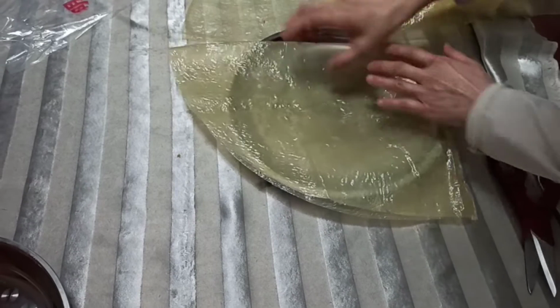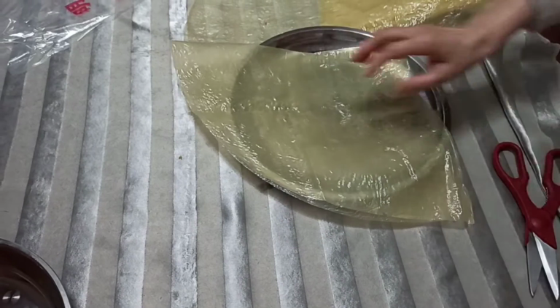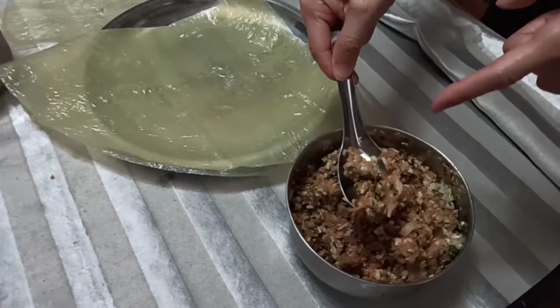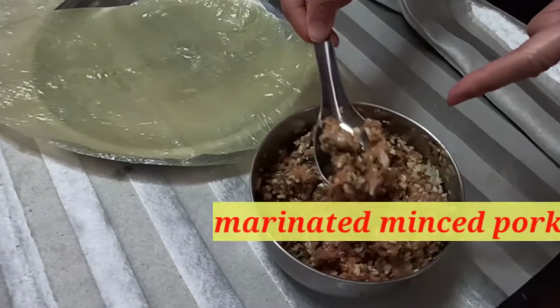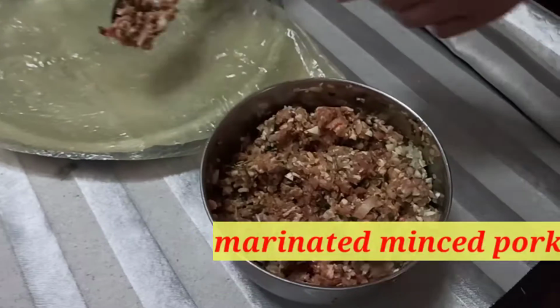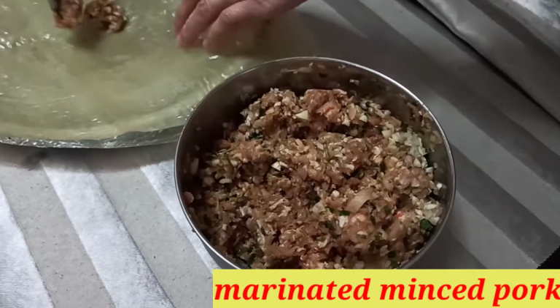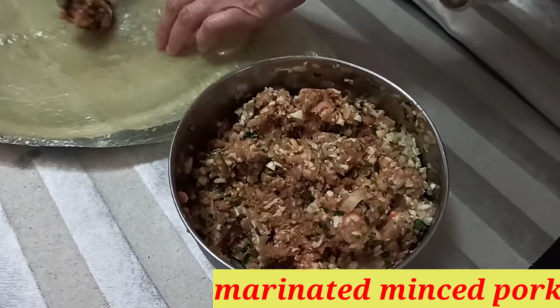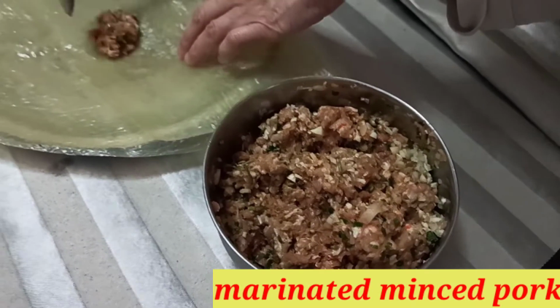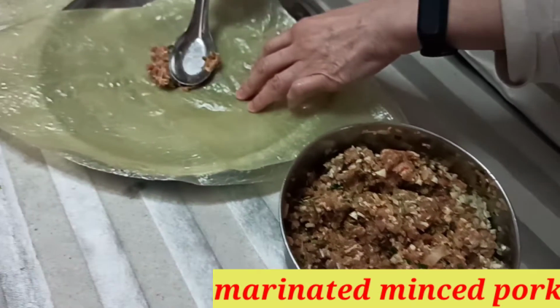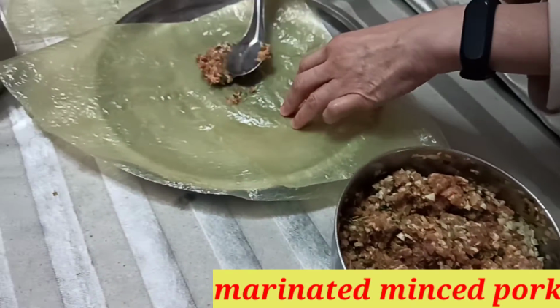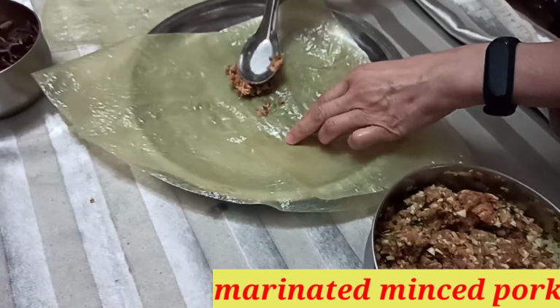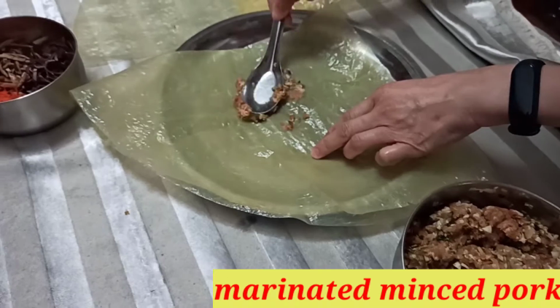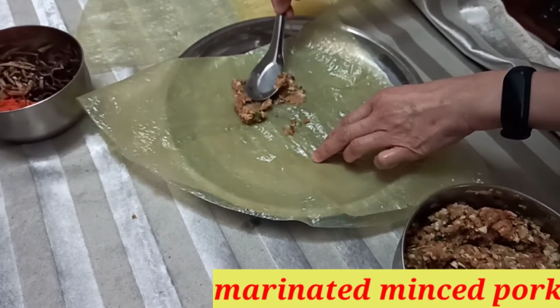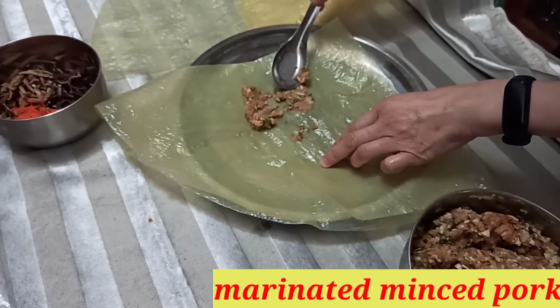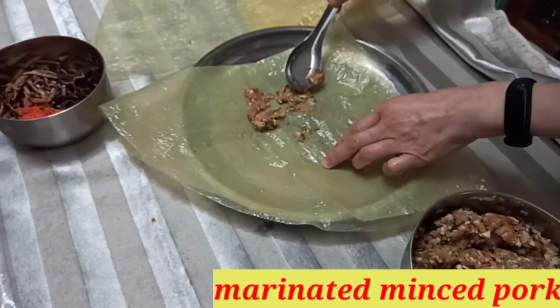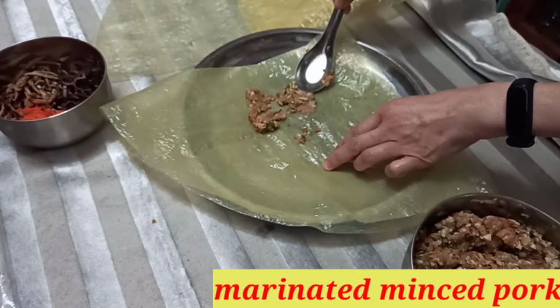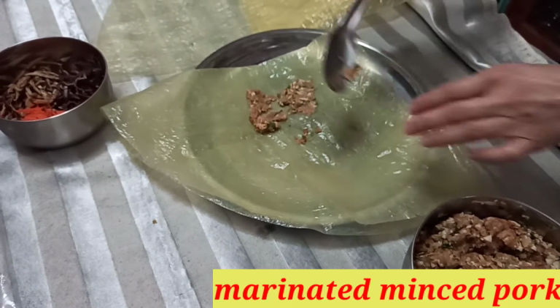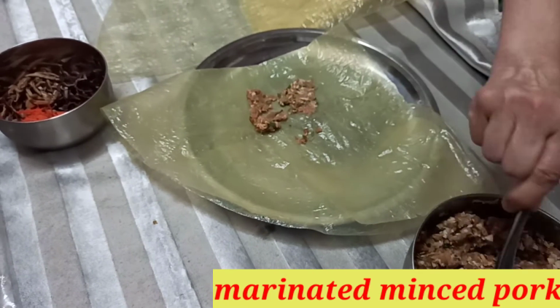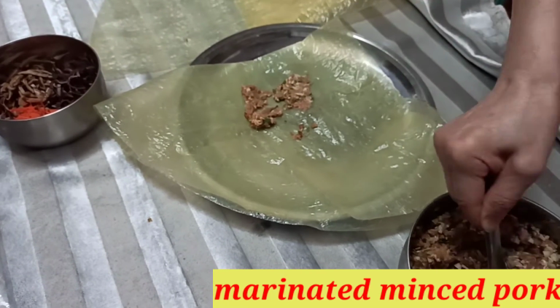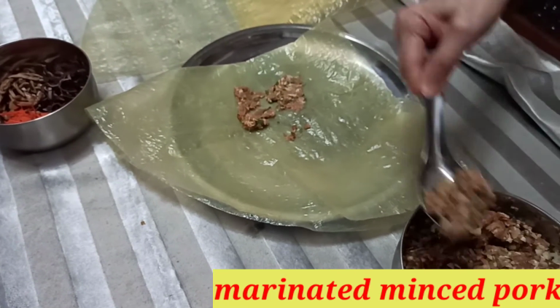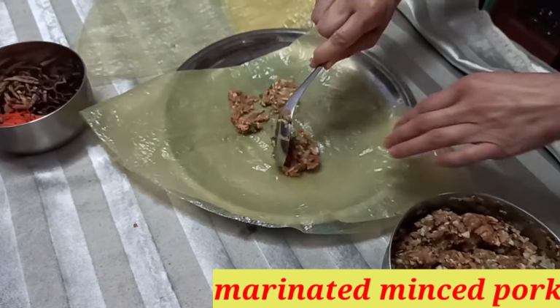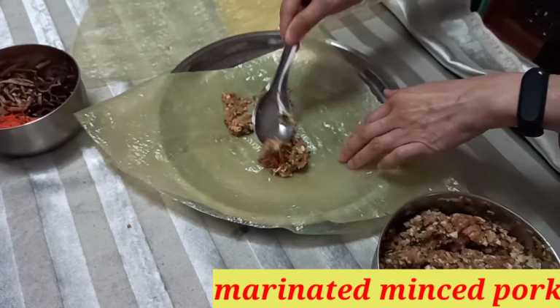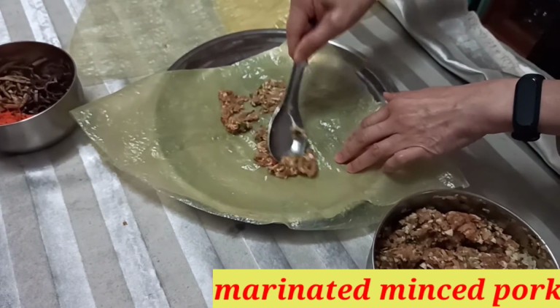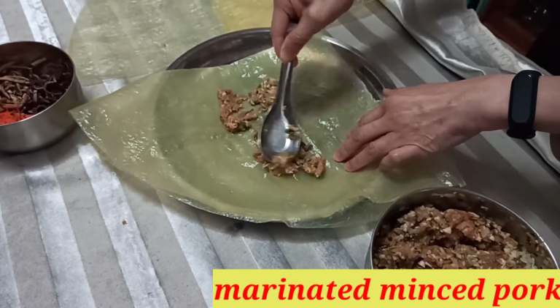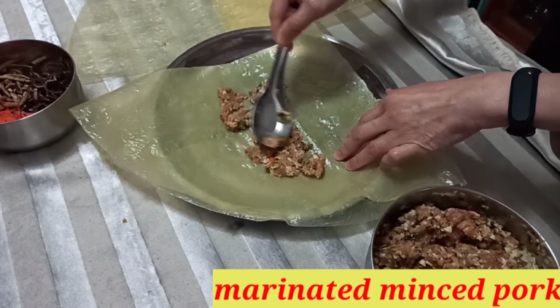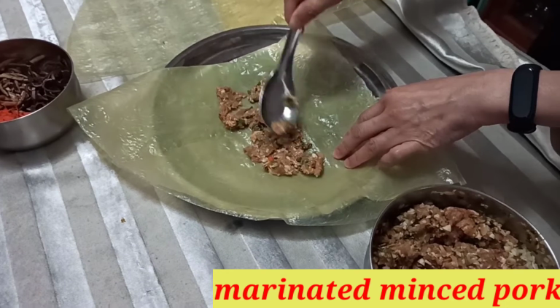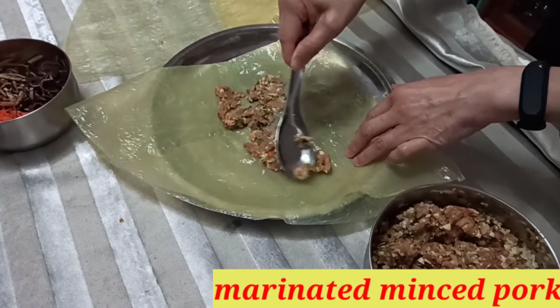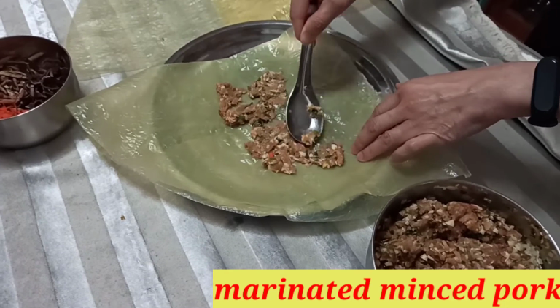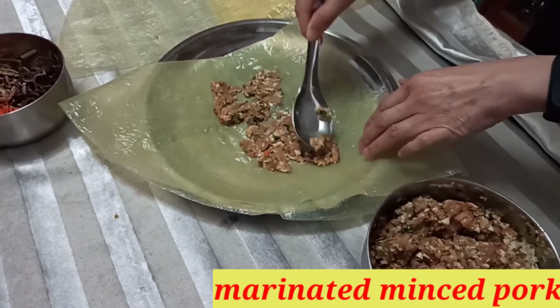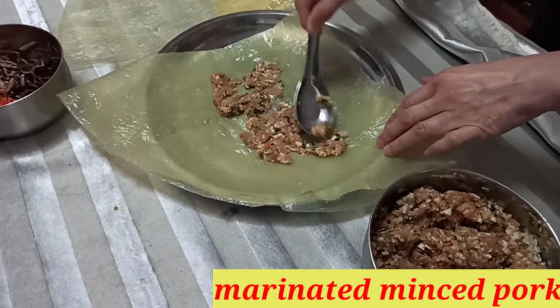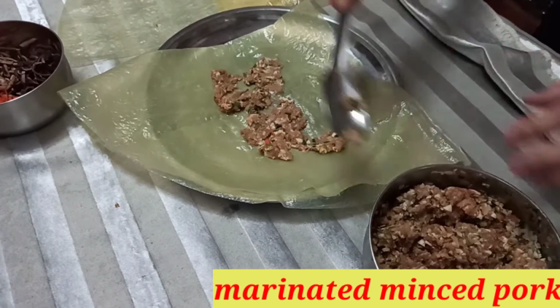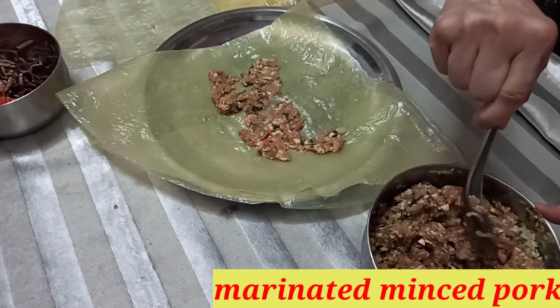Remember we have the pork stuffing, and I will just put it like this — just stuff it. Apply the stuffing in a thin layer deposit over here.